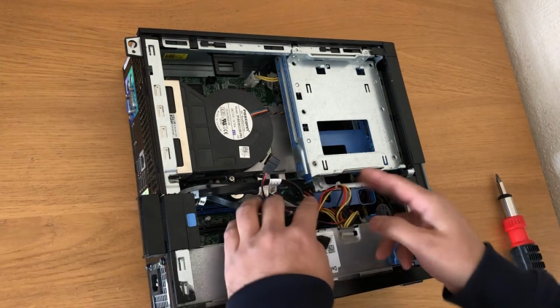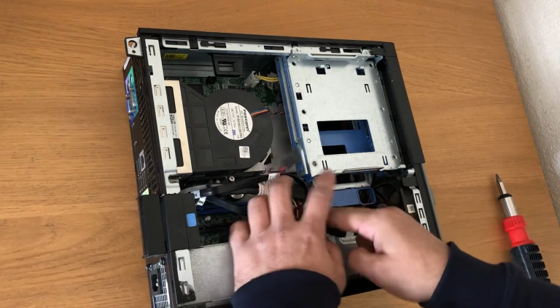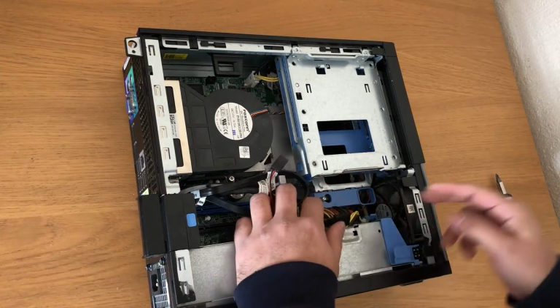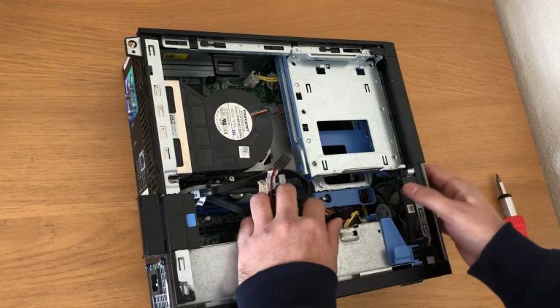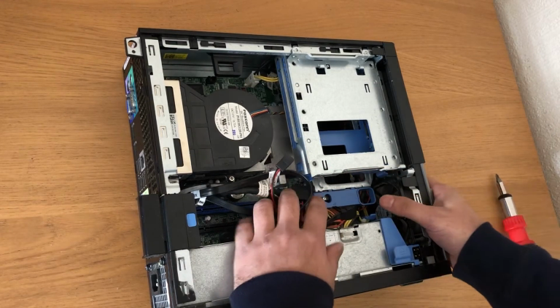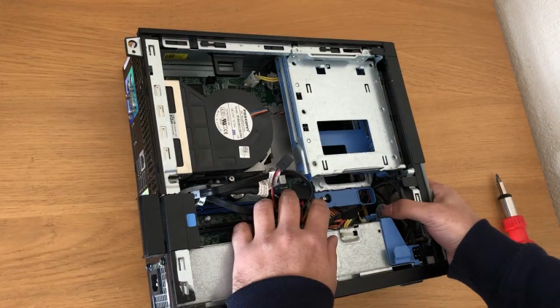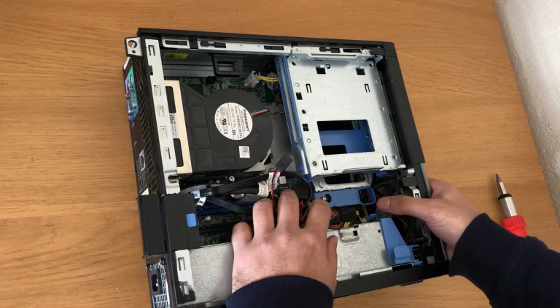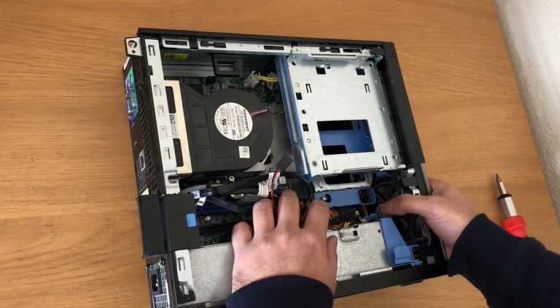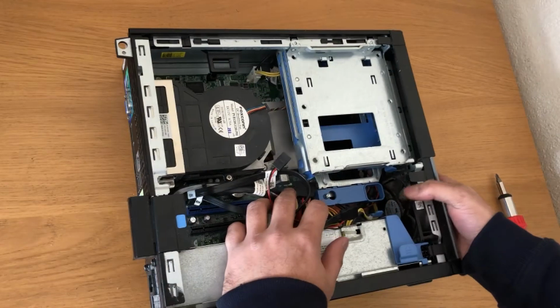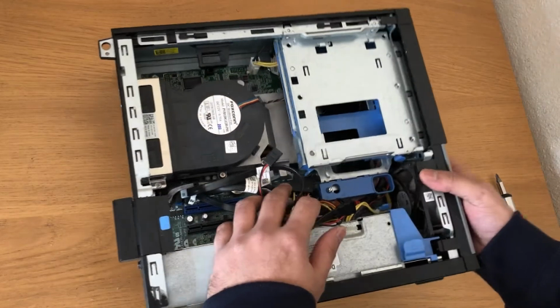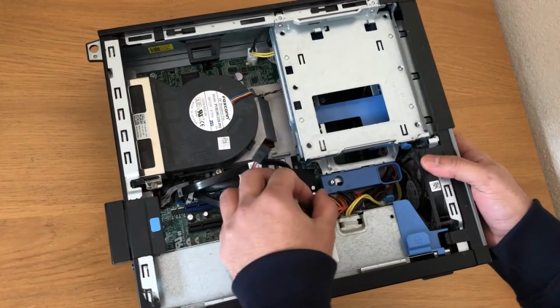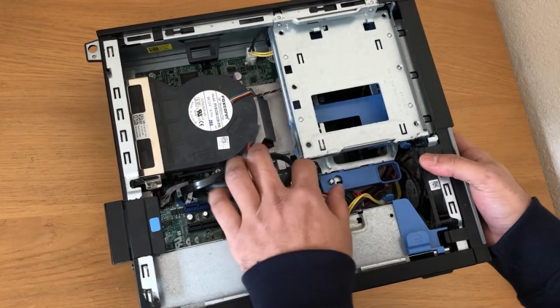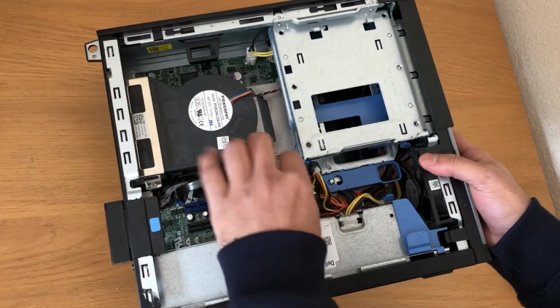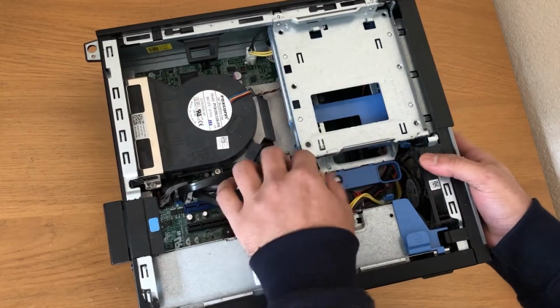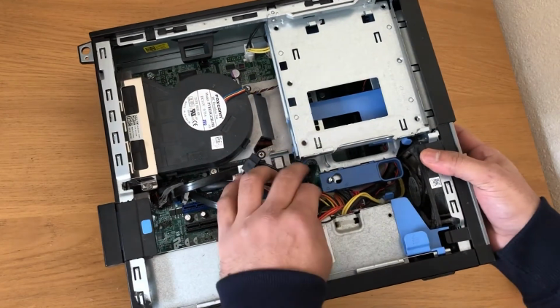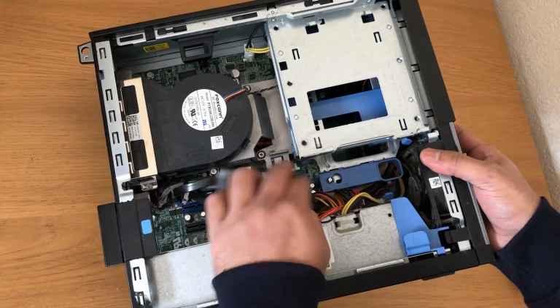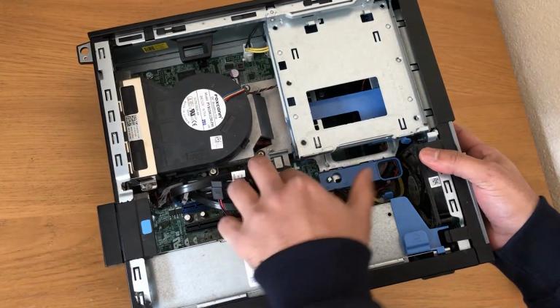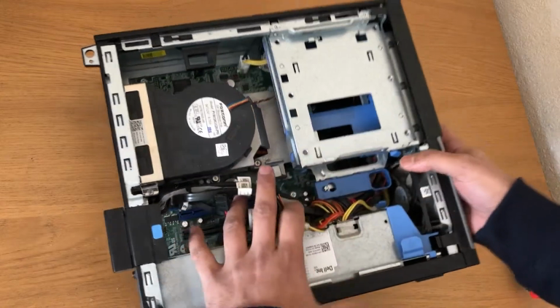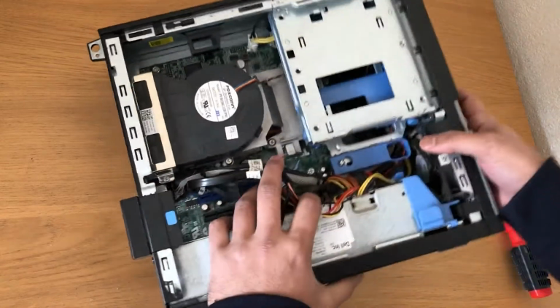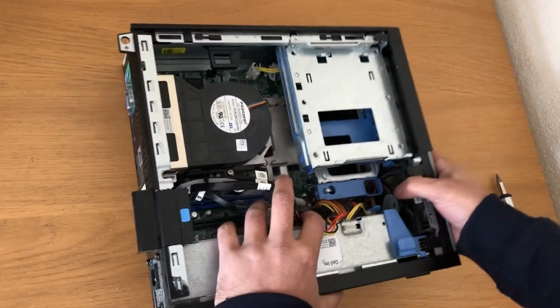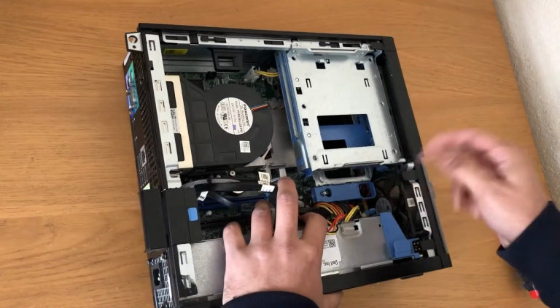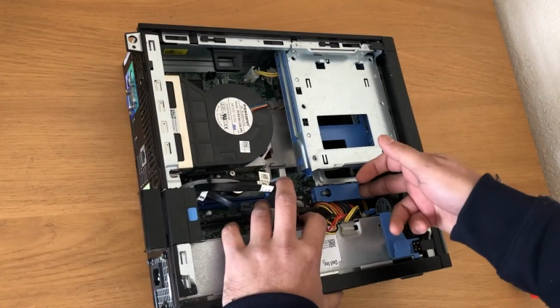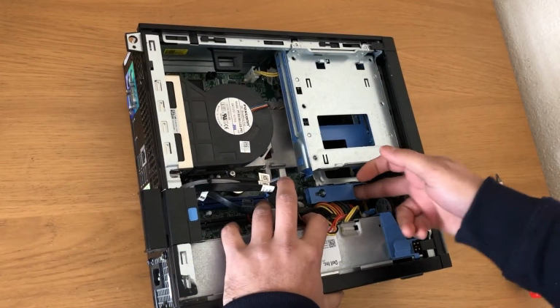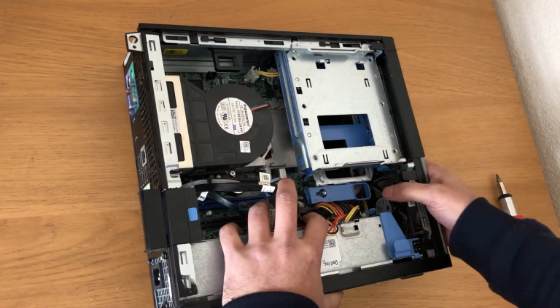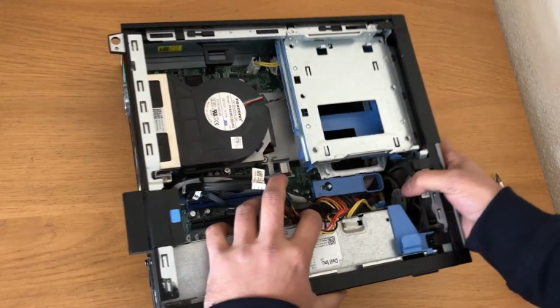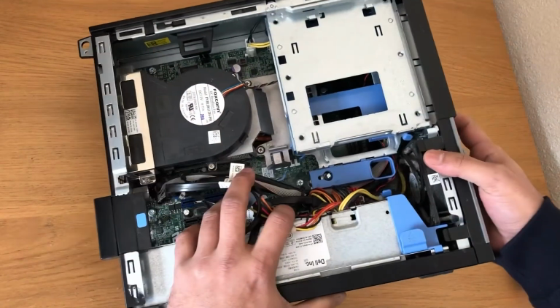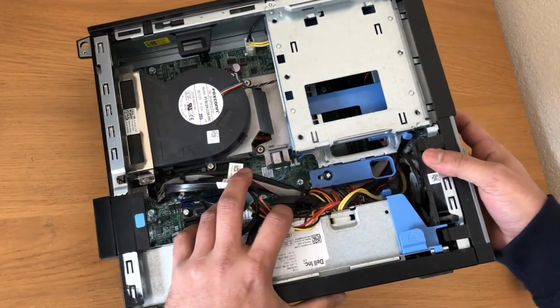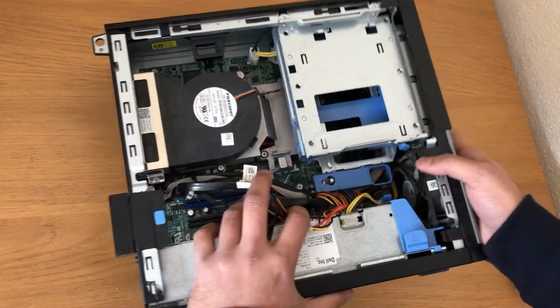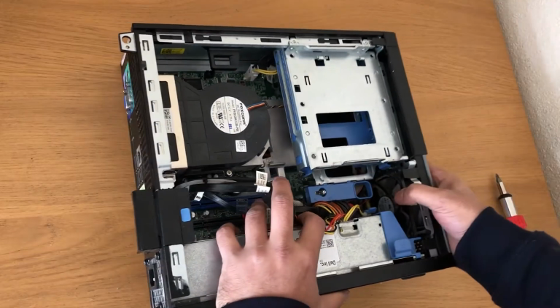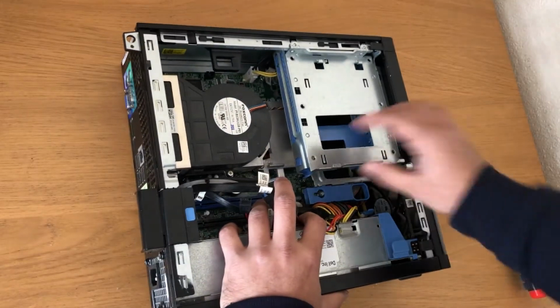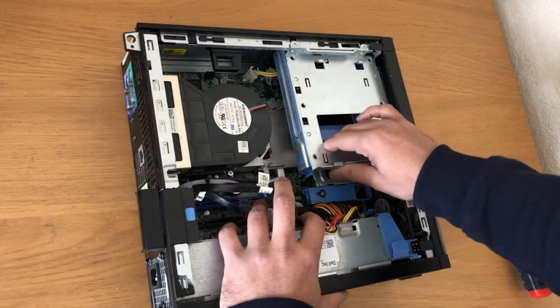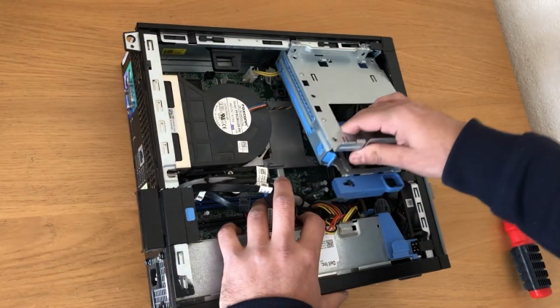Now remove the hard drive bay. There's a clip here — just push the clip and the hard drive bay will unlock, and you can just pull it out.